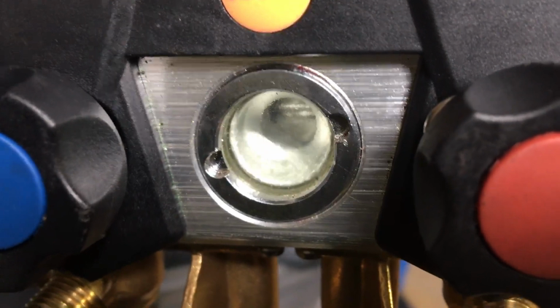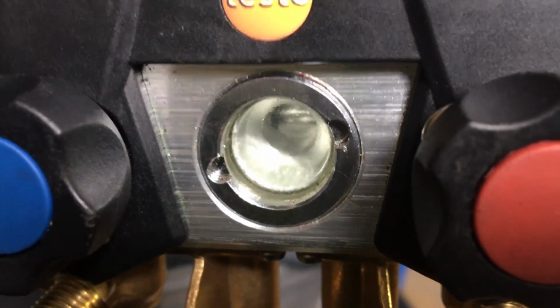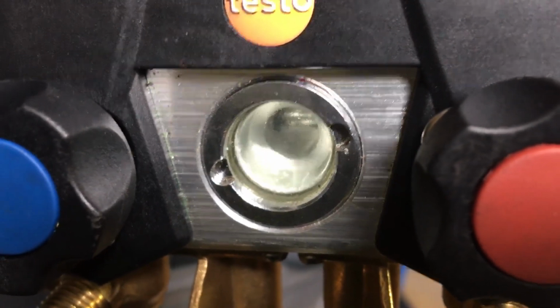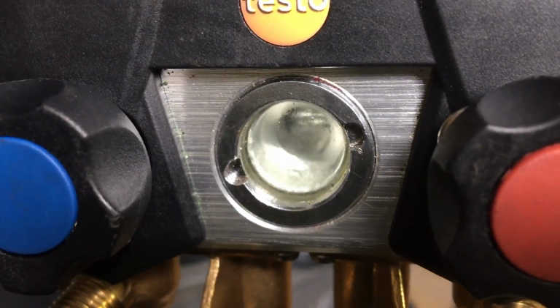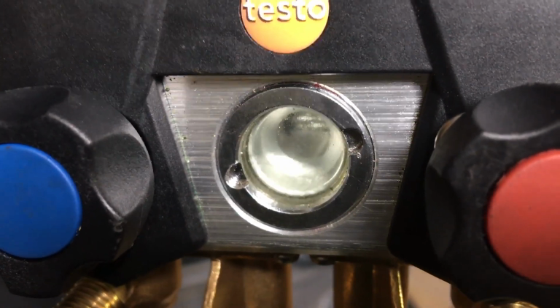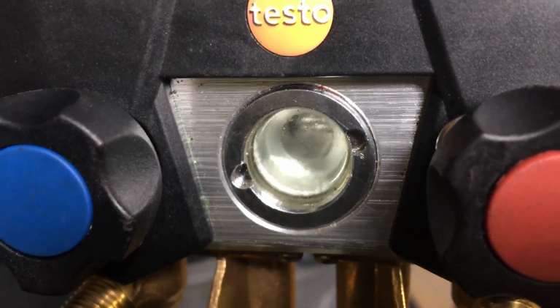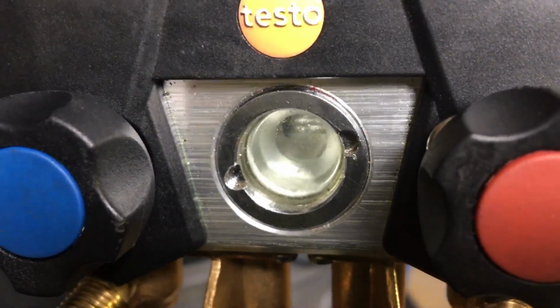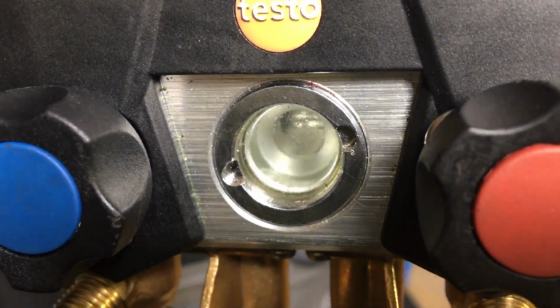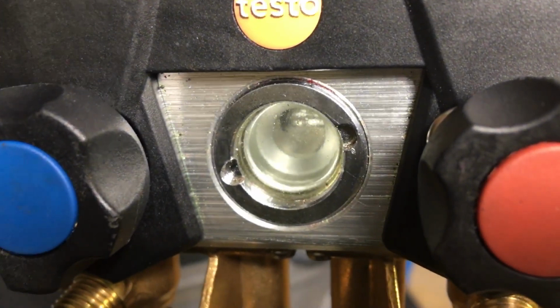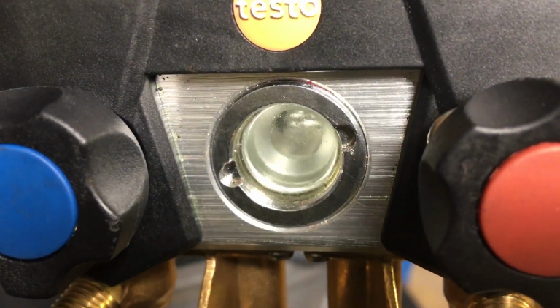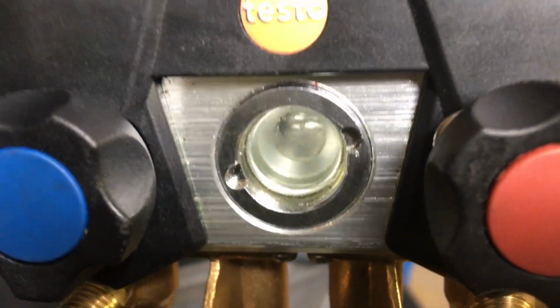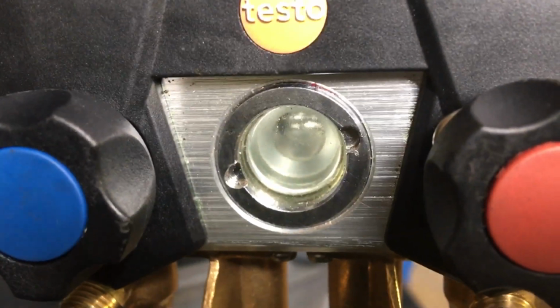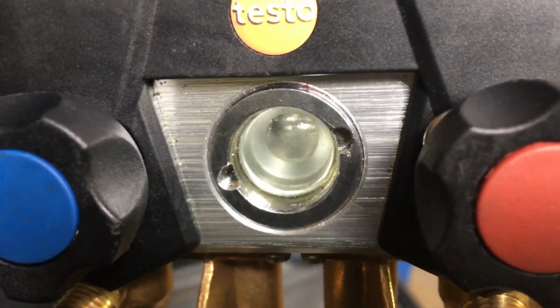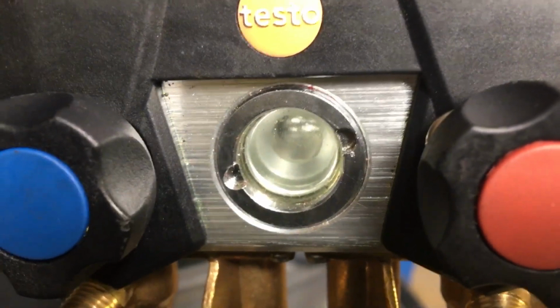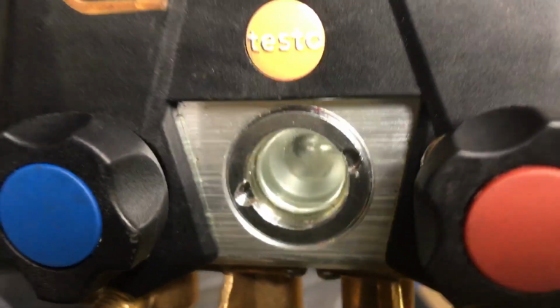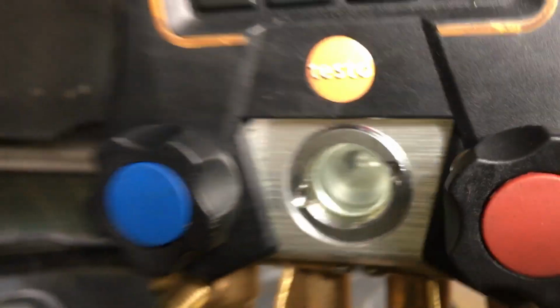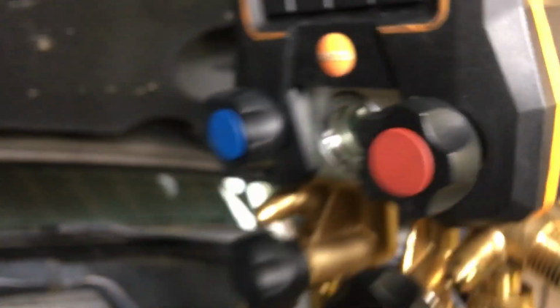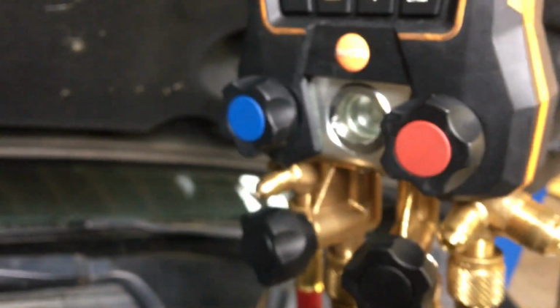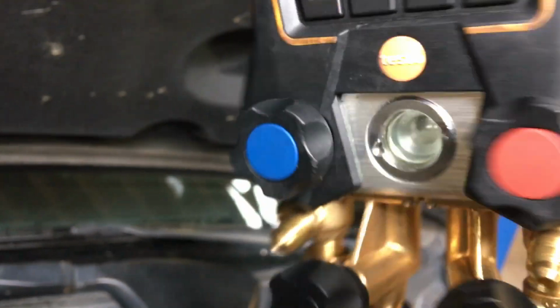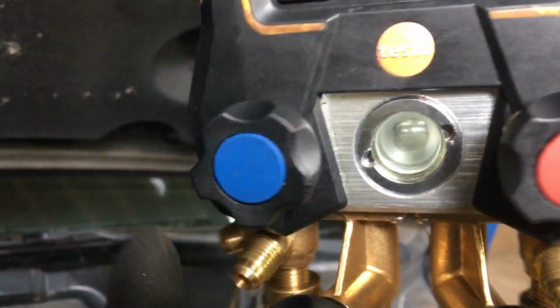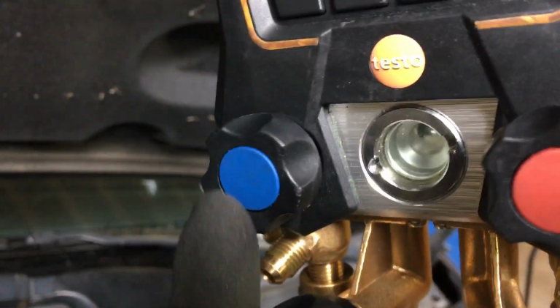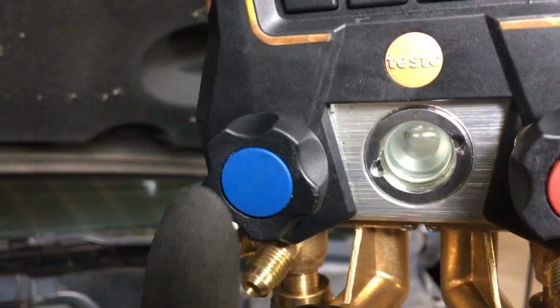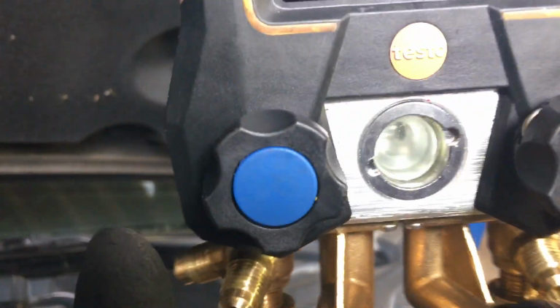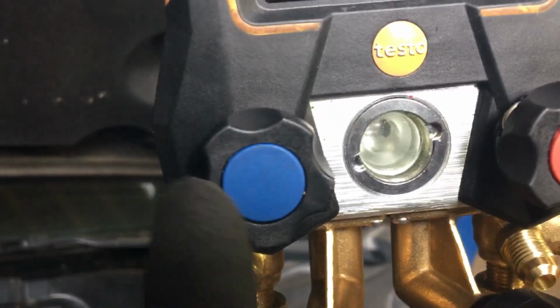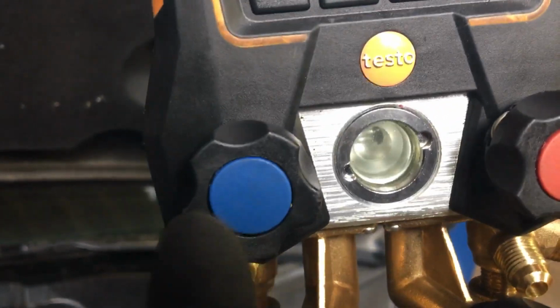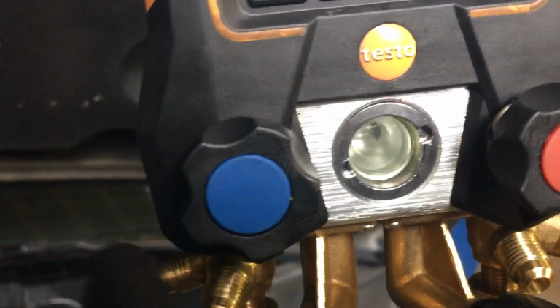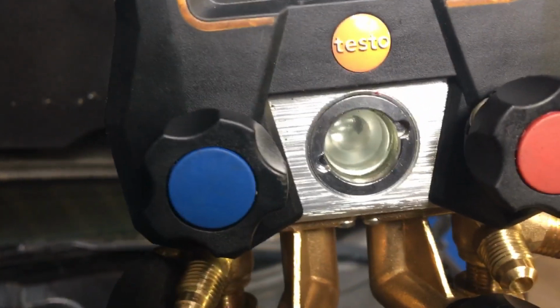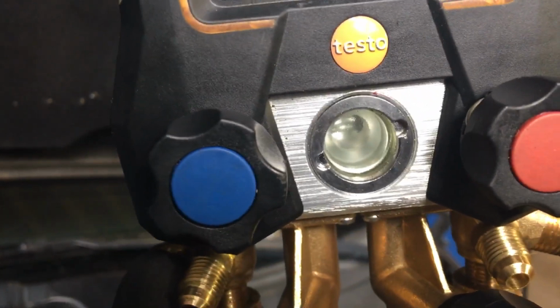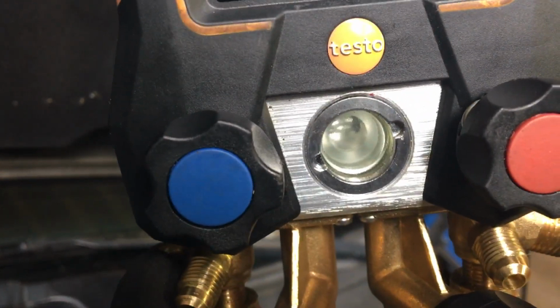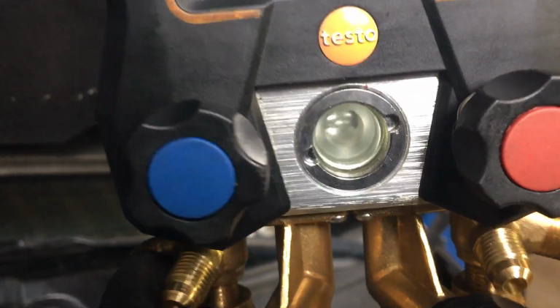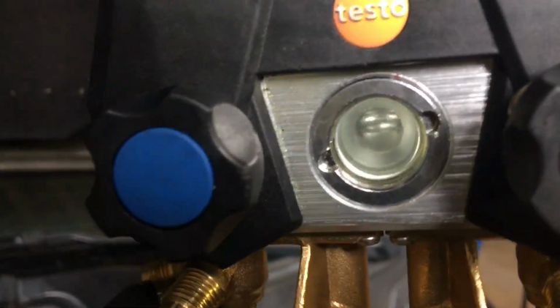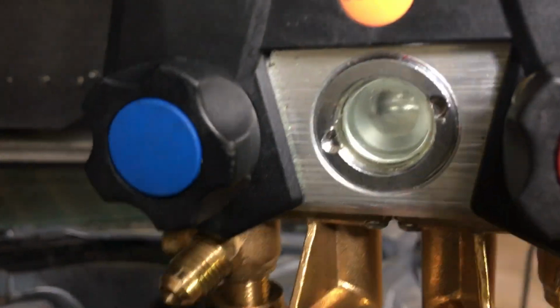This refrigerant boils at a much lower temperature. It flashes off straight from a liquid into a vapor, and it gets sucked down the suction line on the low side. That's all.